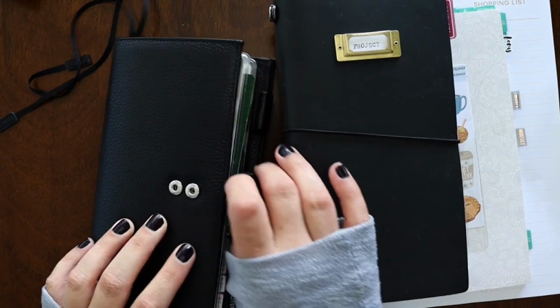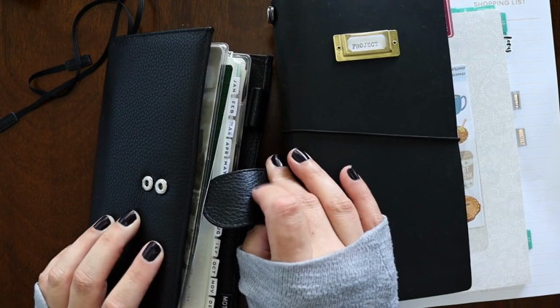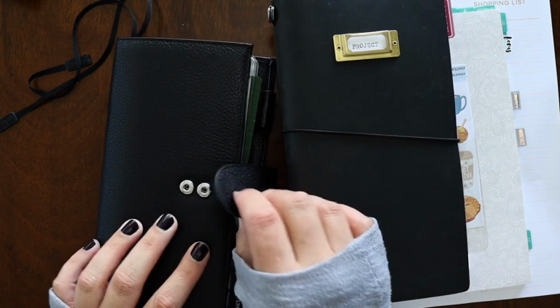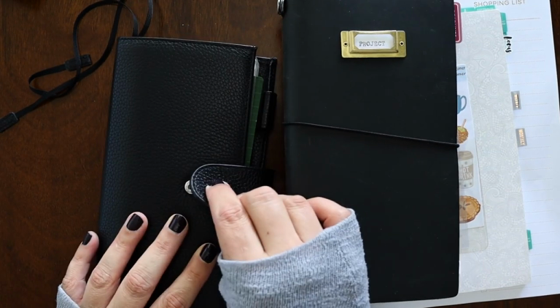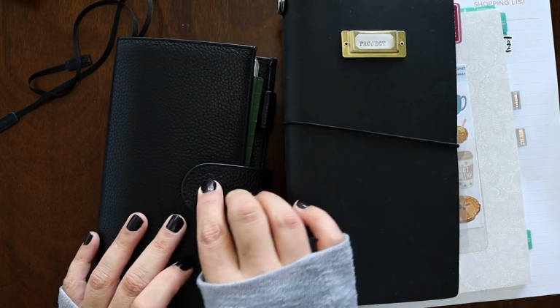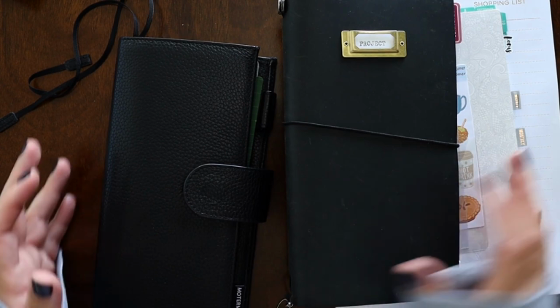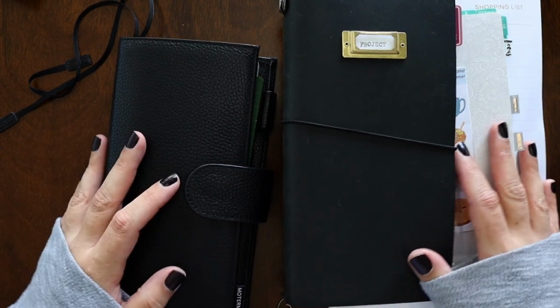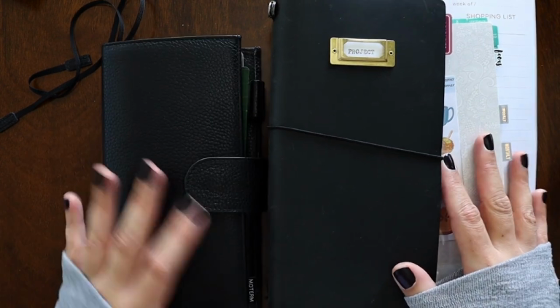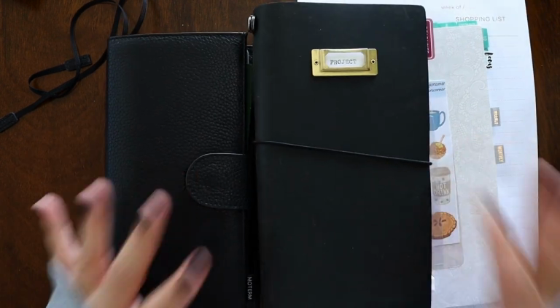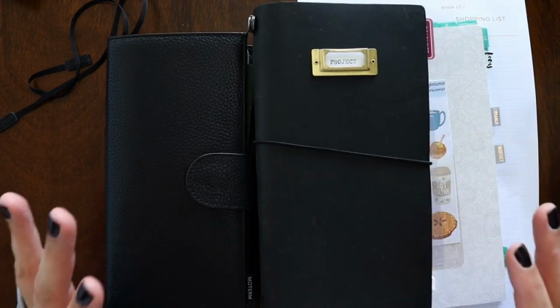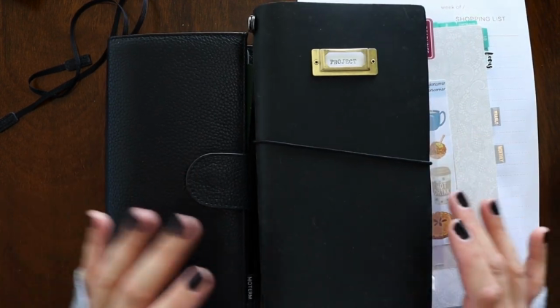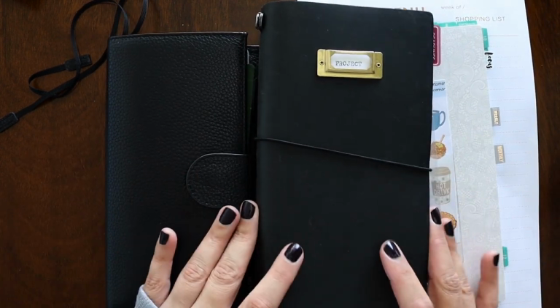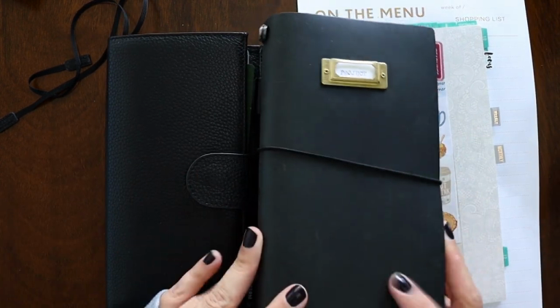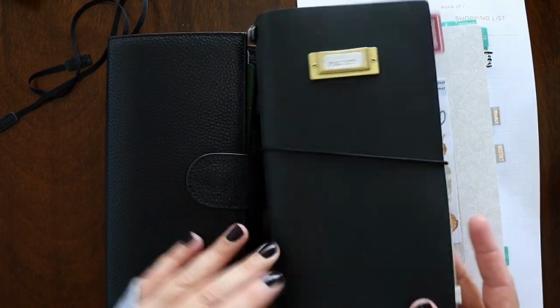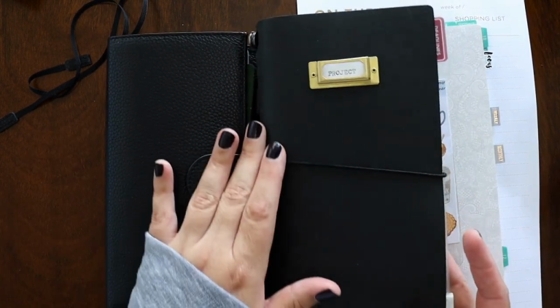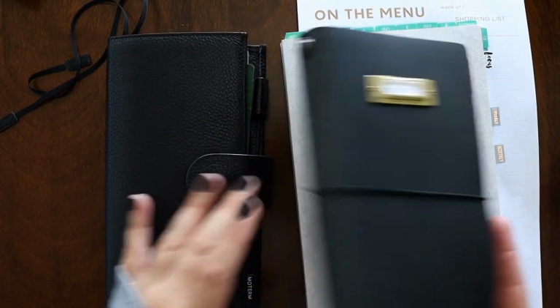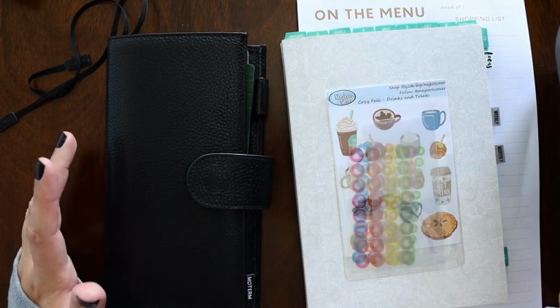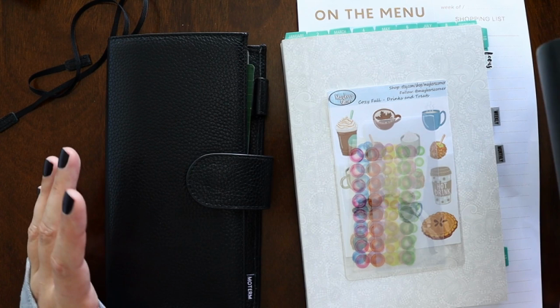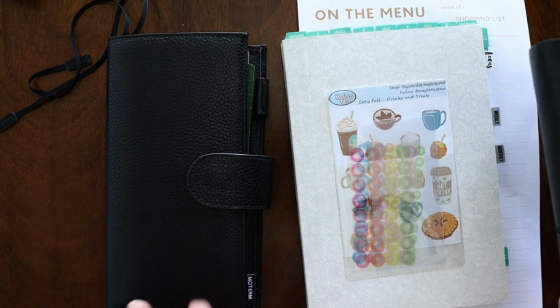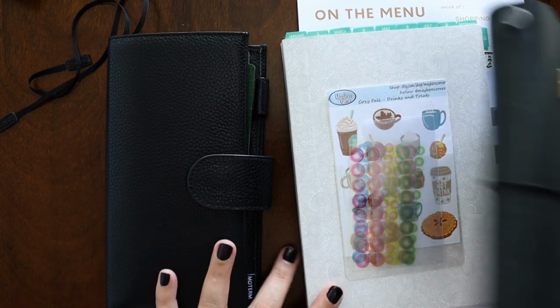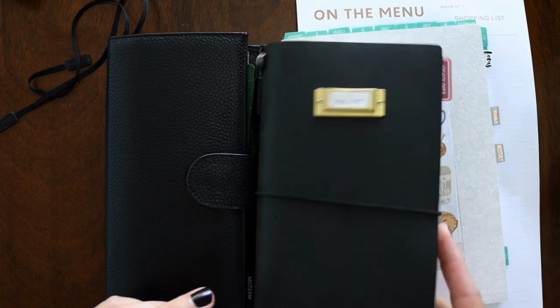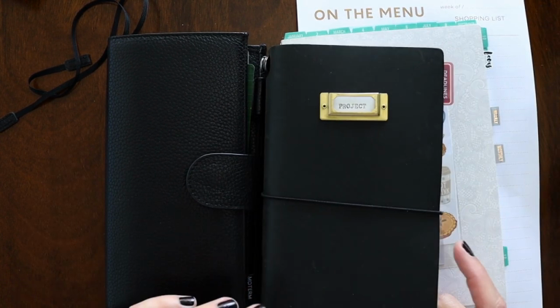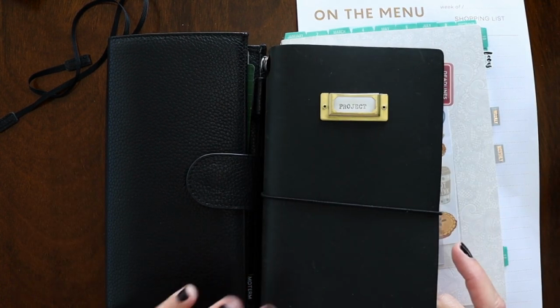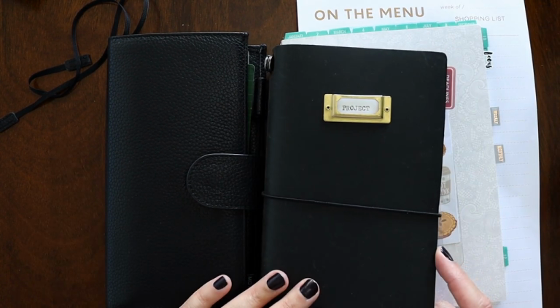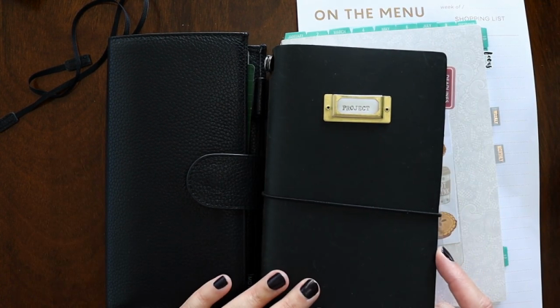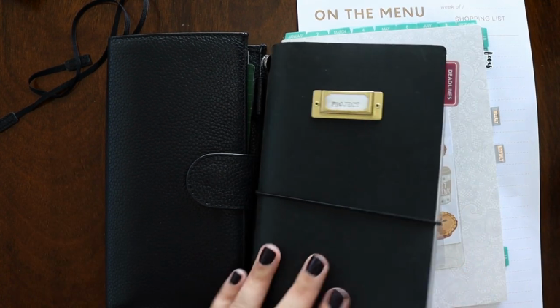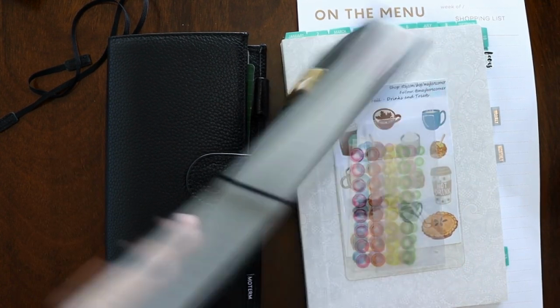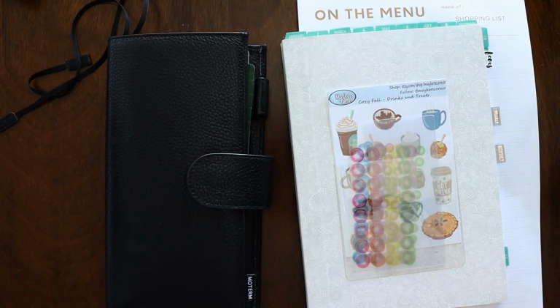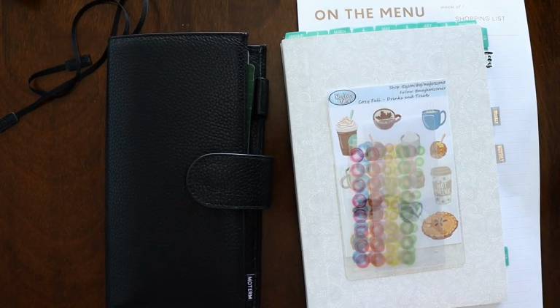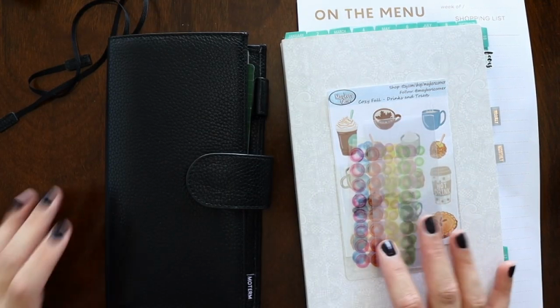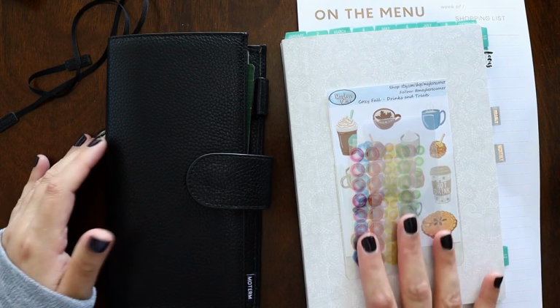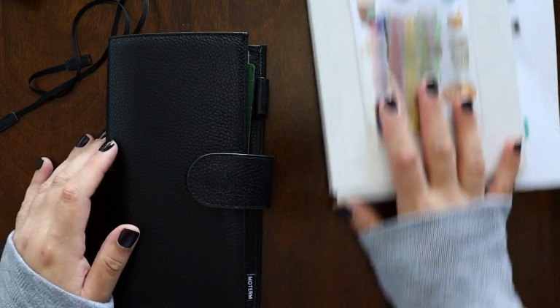I actually have three planners I'm going to try to finish out 2021, and we'll see how it goes. I have two Hobonichis and a traveler's notebook. Let's start with the Hobonichis first.